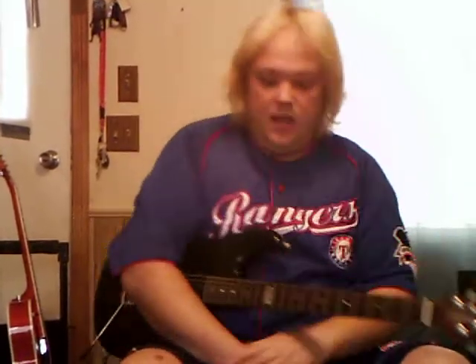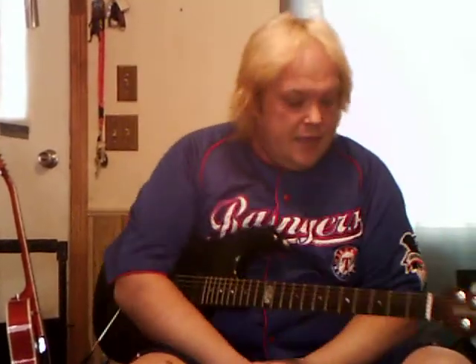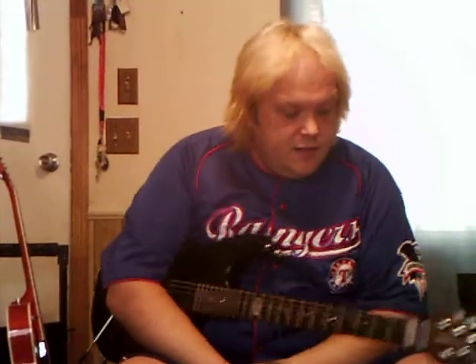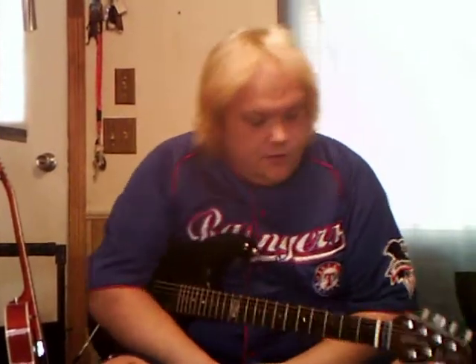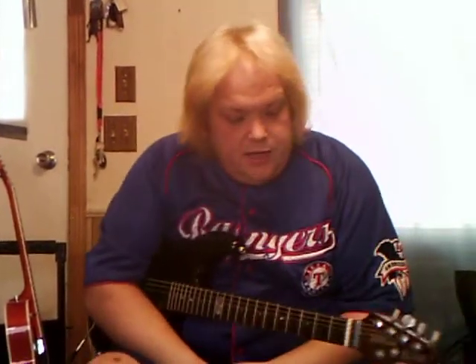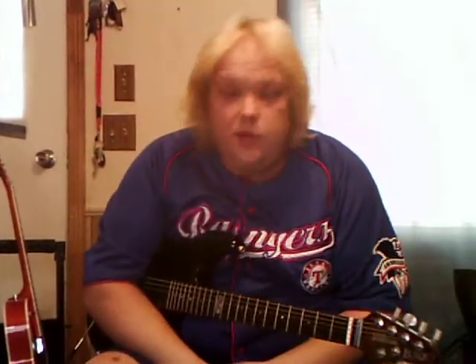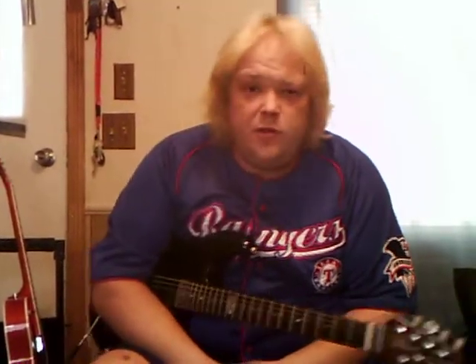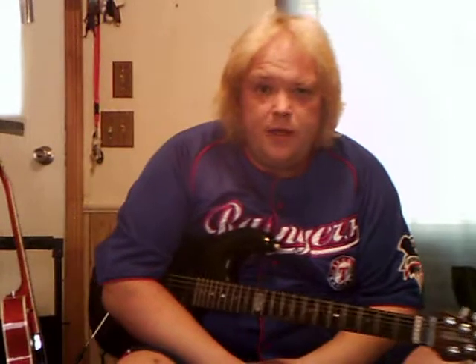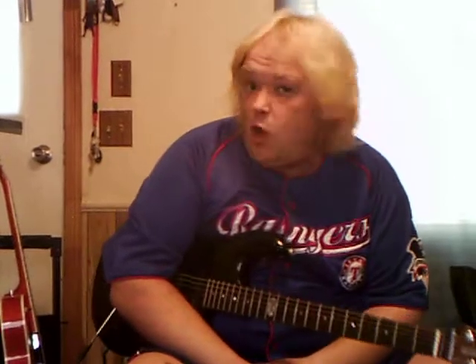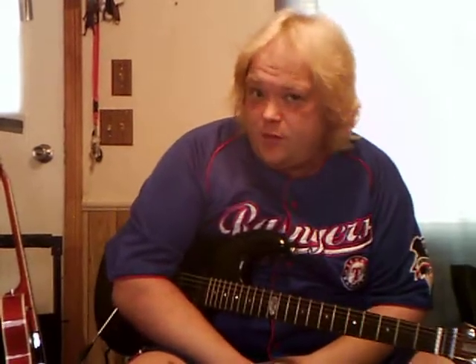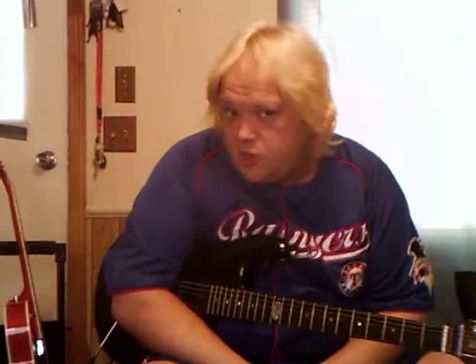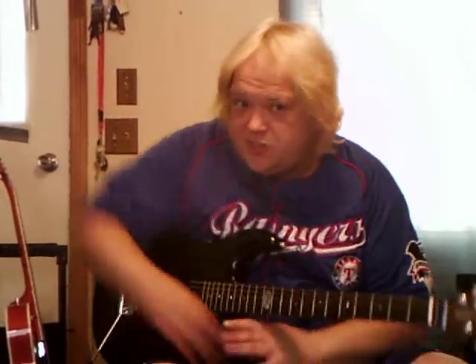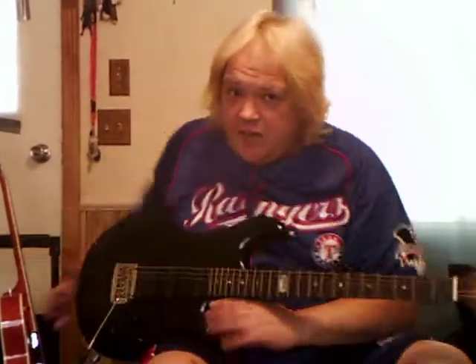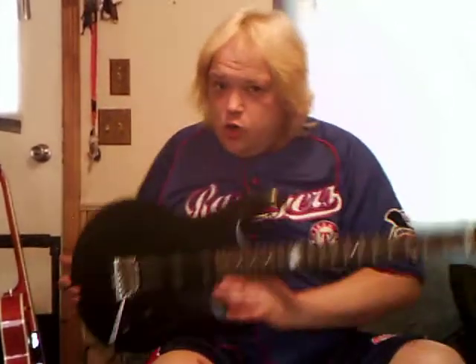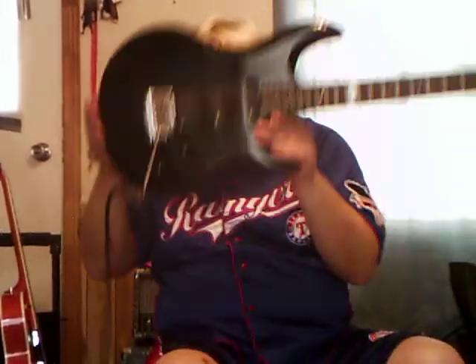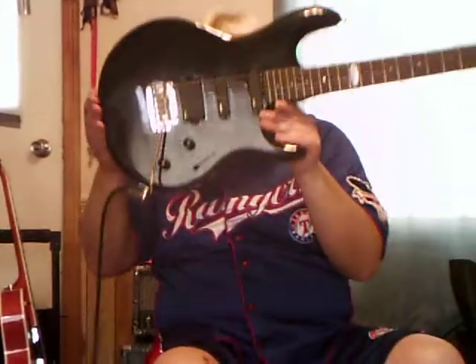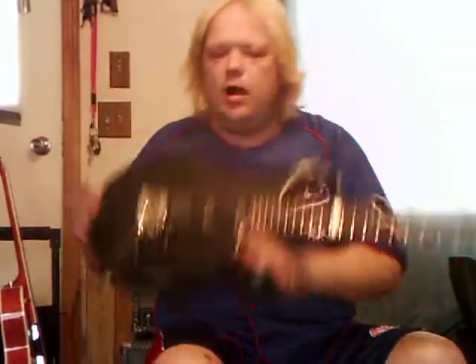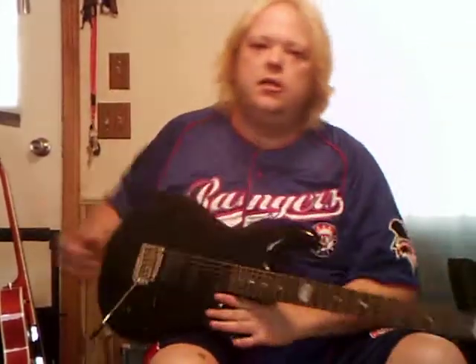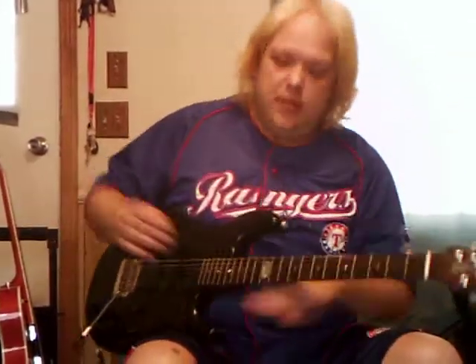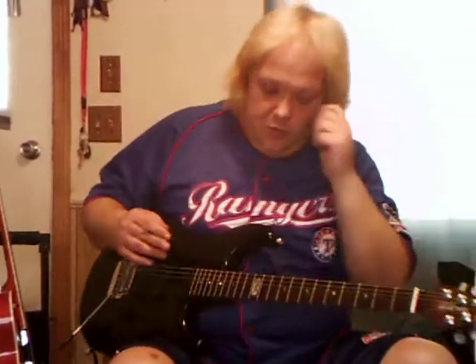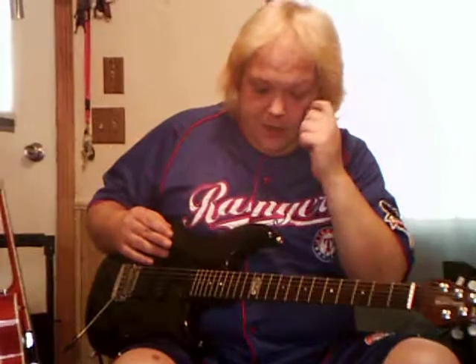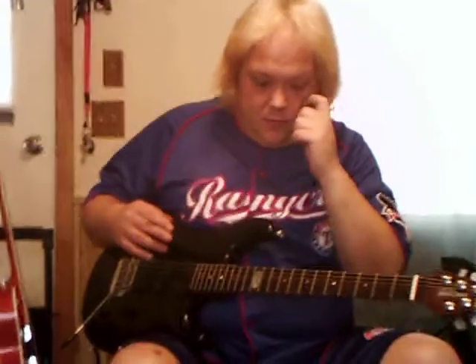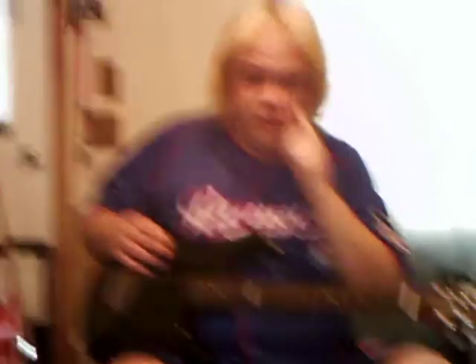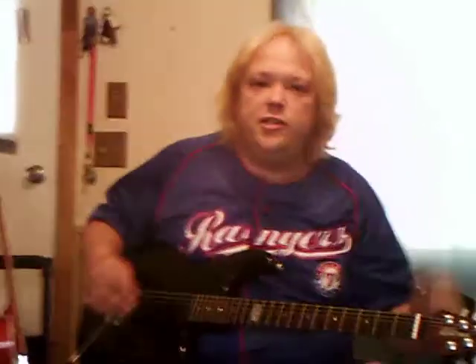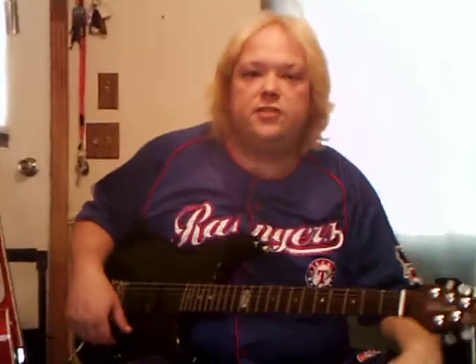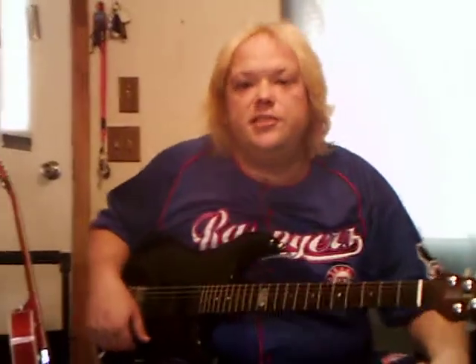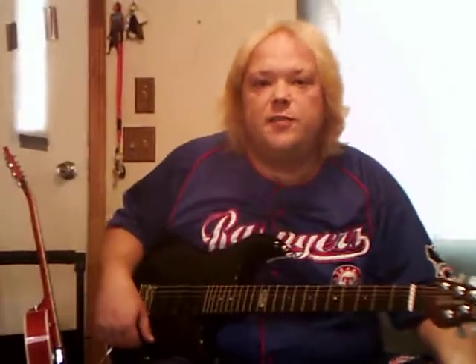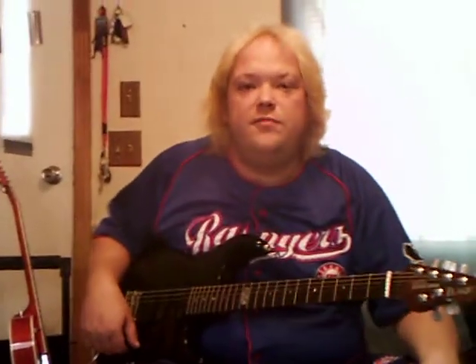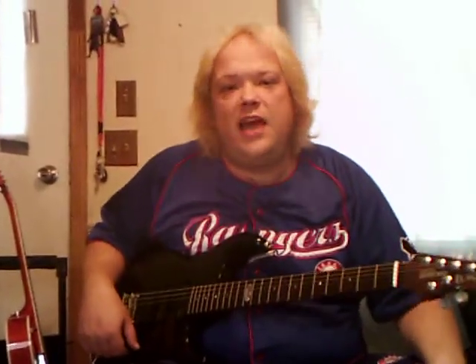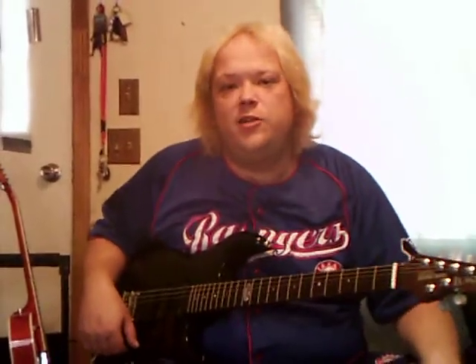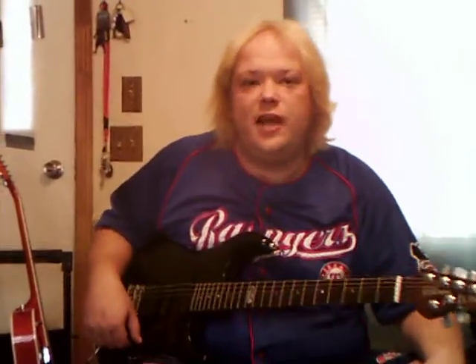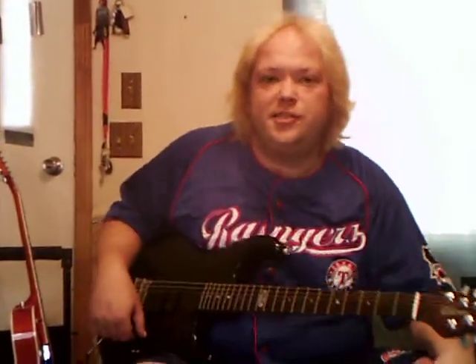That's going to conclude the Ernie Ball Music Man Ball Family Reserve Steve Lukather model. I'm going to be picking up one of my trusted old best friends next — my Ballyard 2006 job.